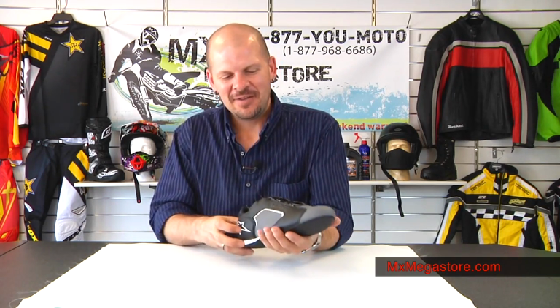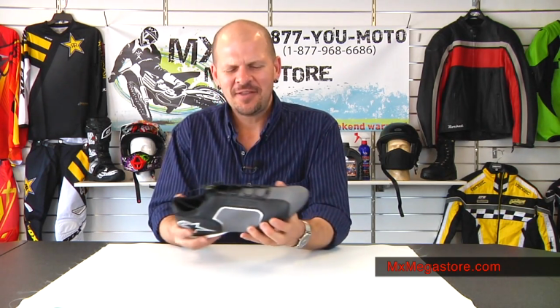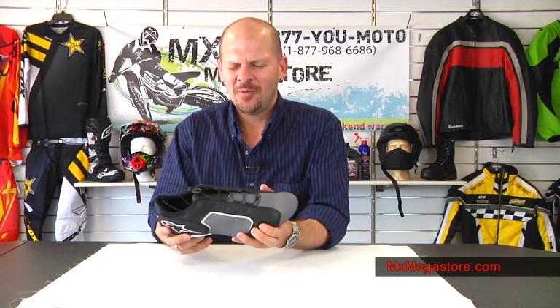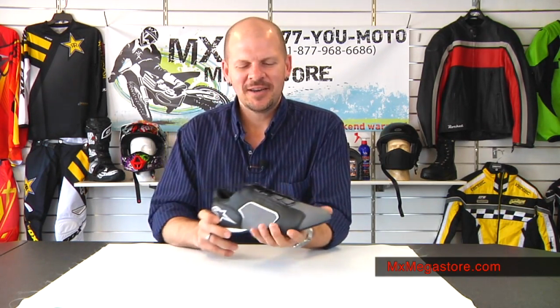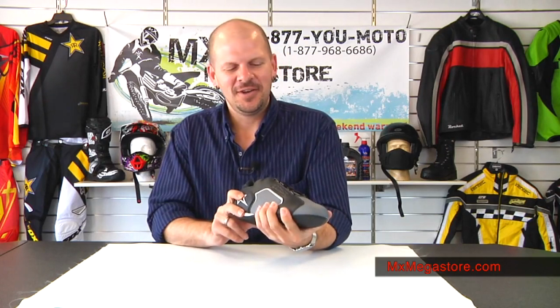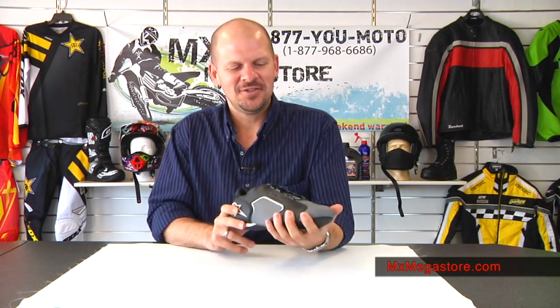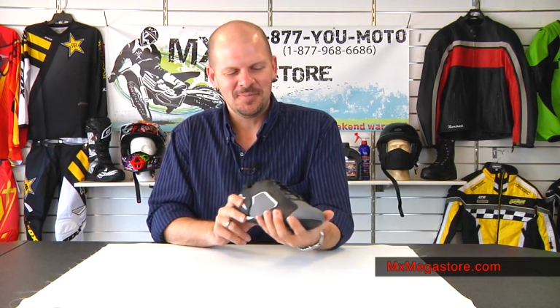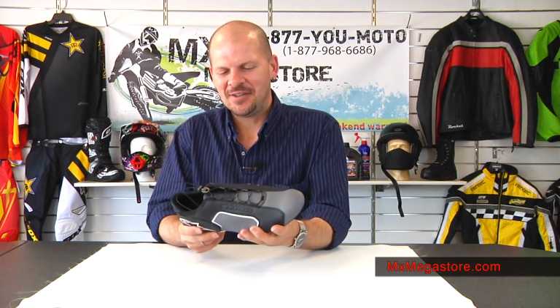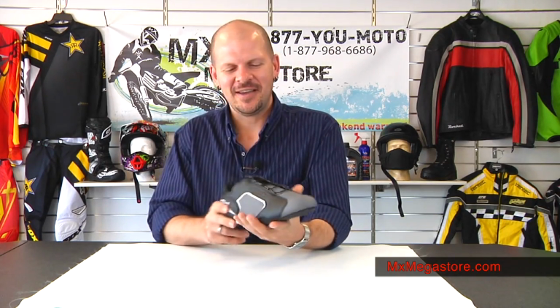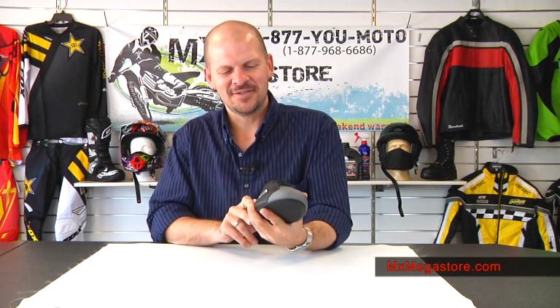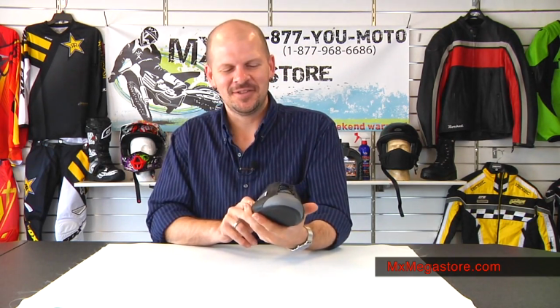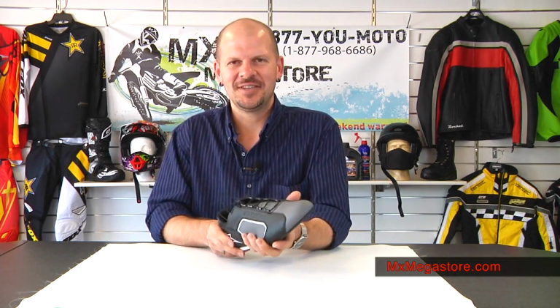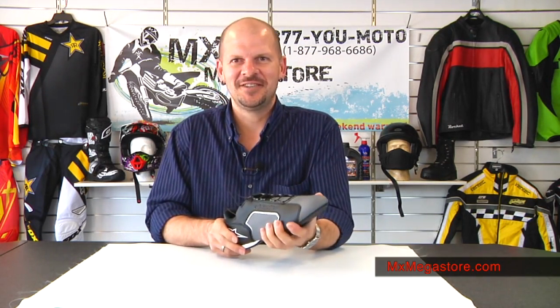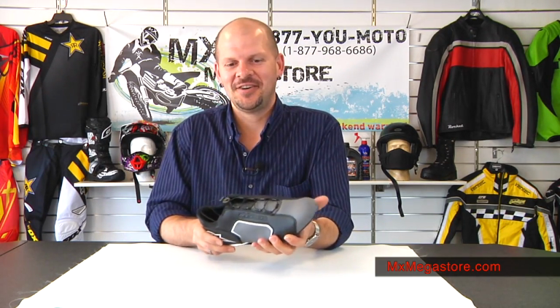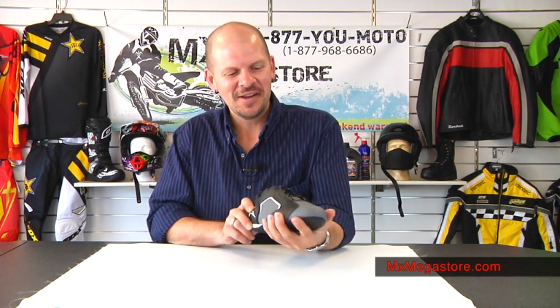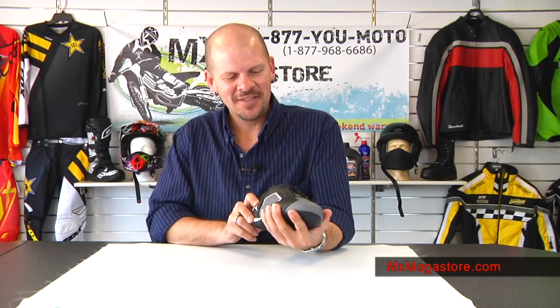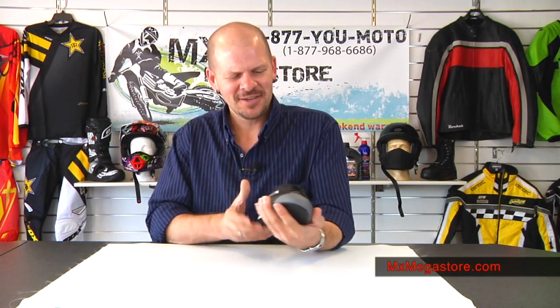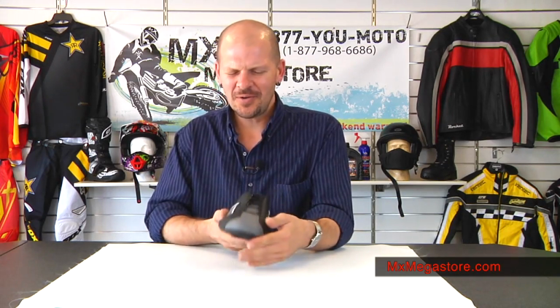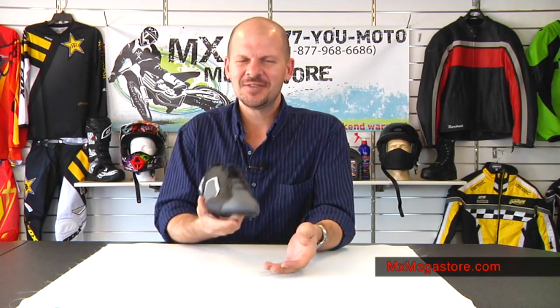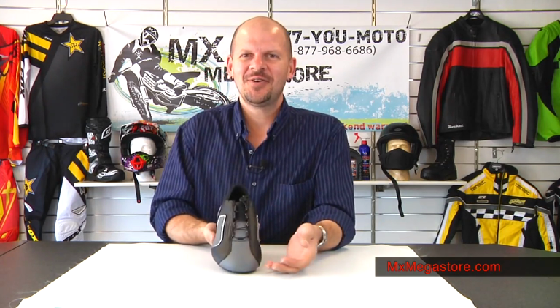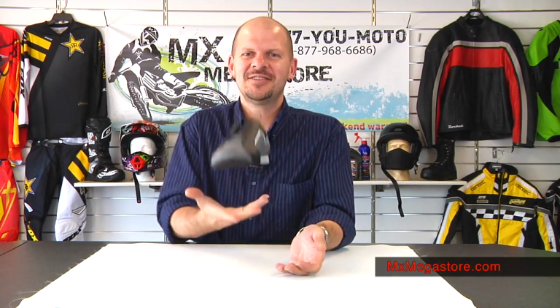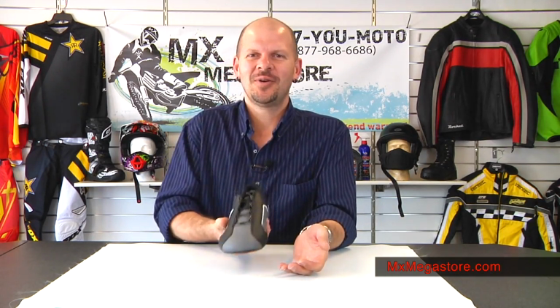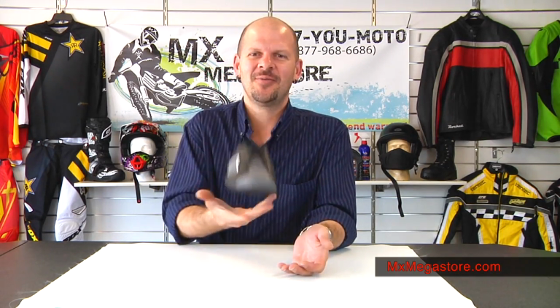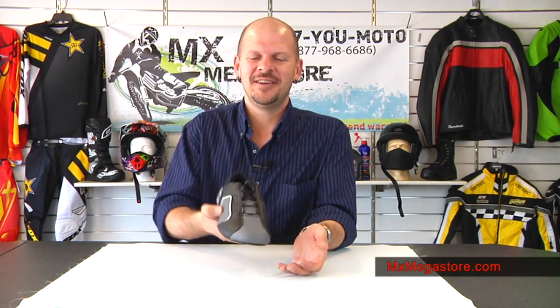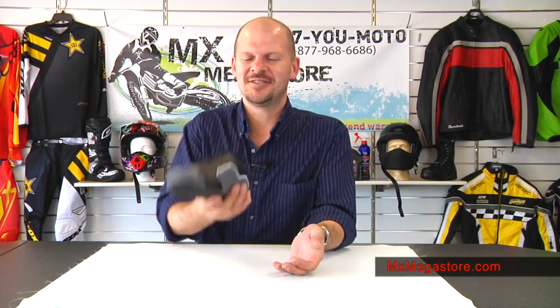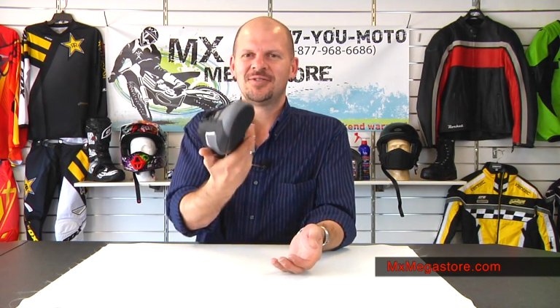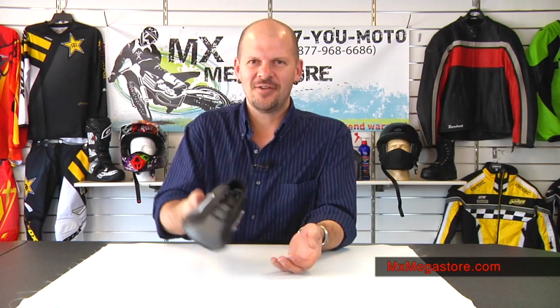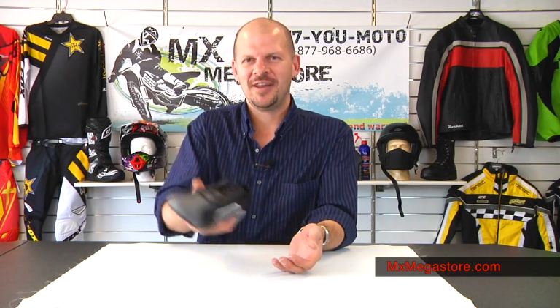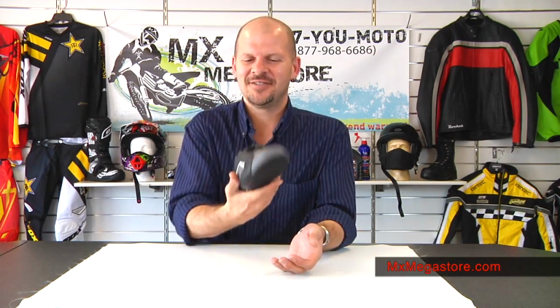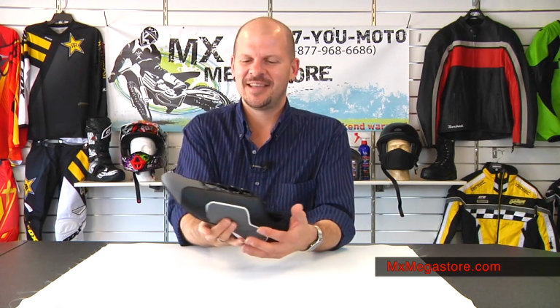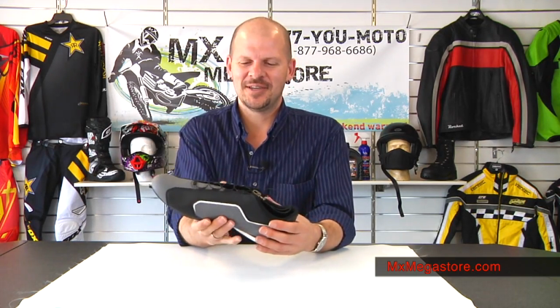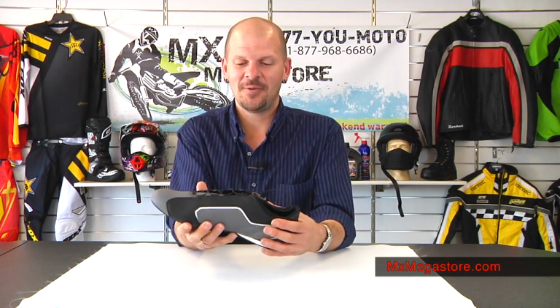At first I thought, why am I going to do a video on a shoe? But I looked at it and I was like, well, it's interesting, so I had to check it out. And then I was like, whoa, this thing is really cool. It is so lightweight — just ultra featherweight — and that impressed me right away.